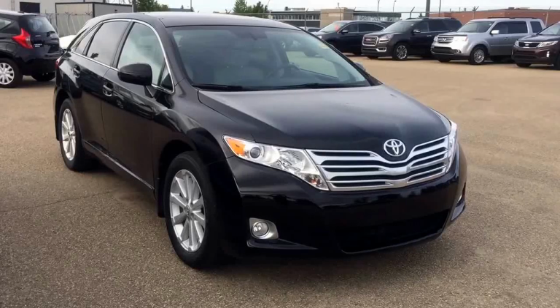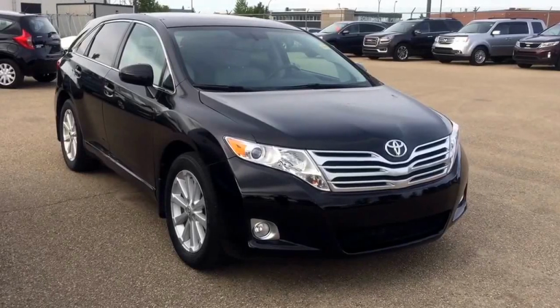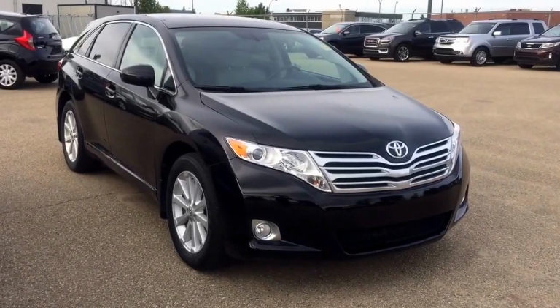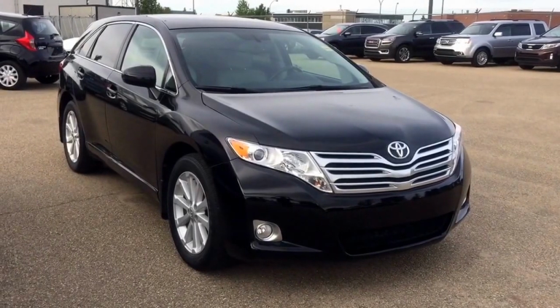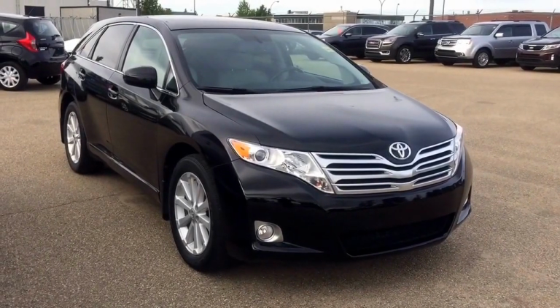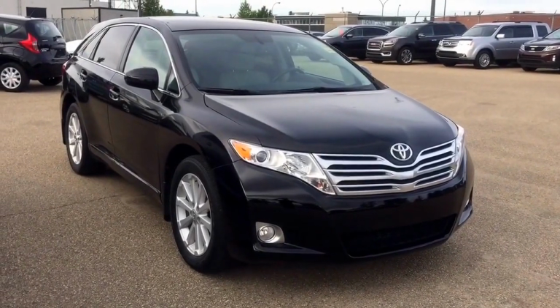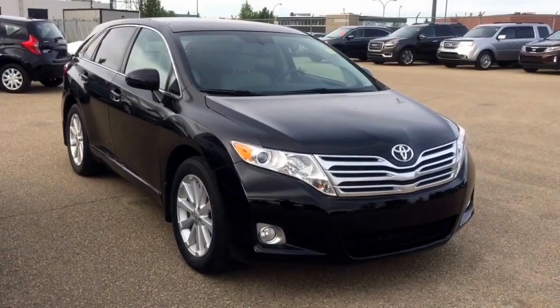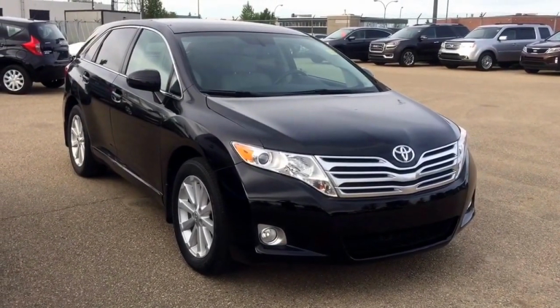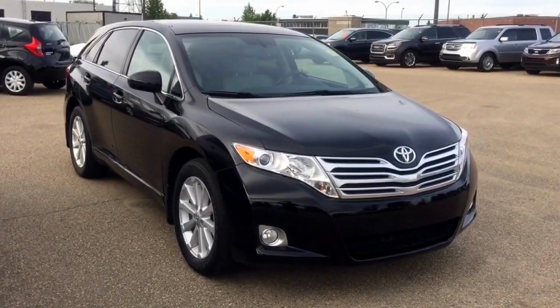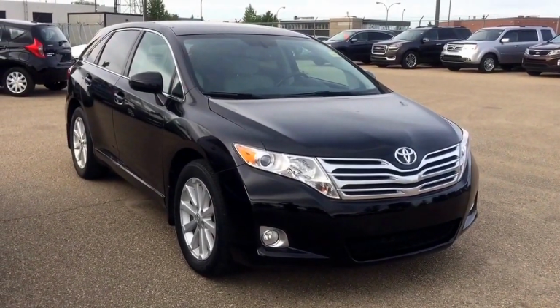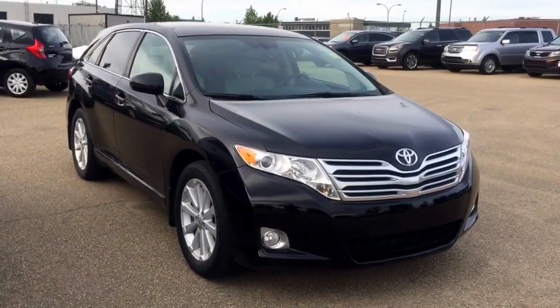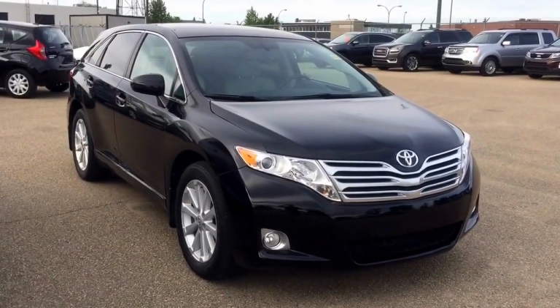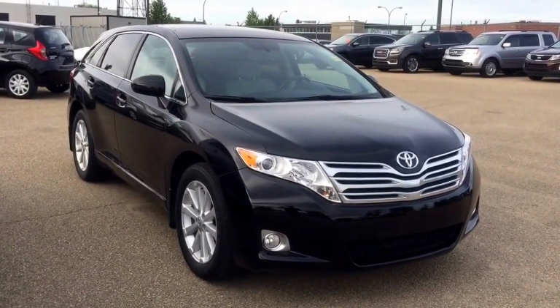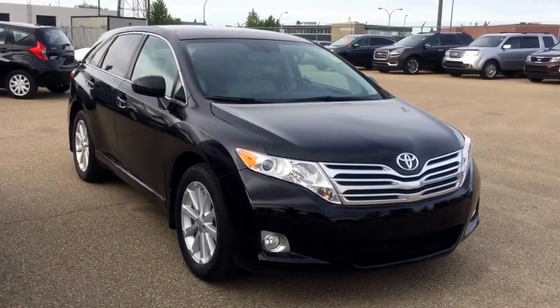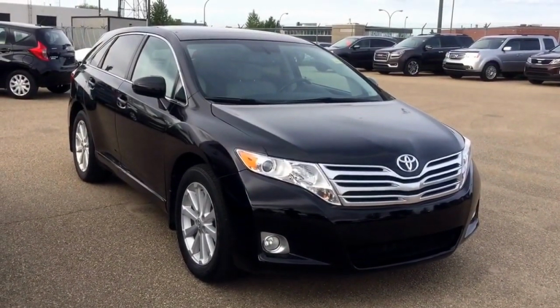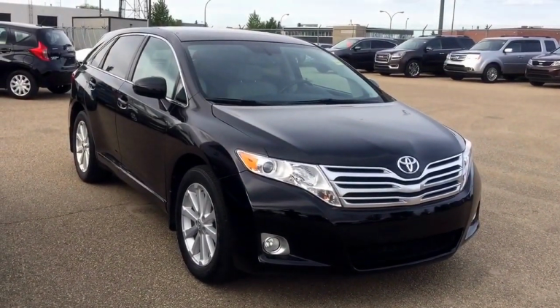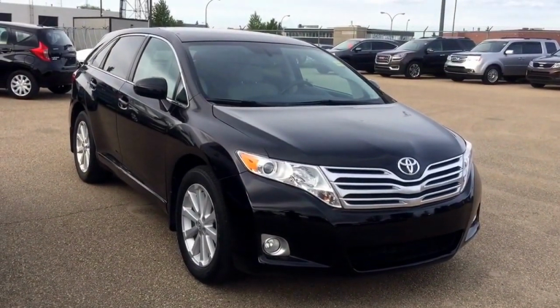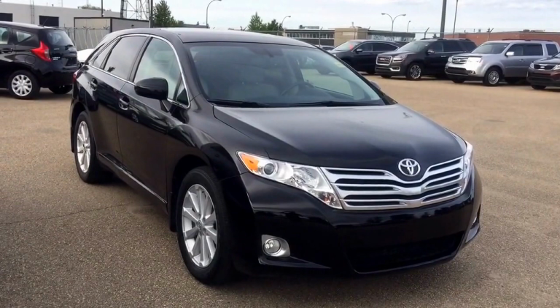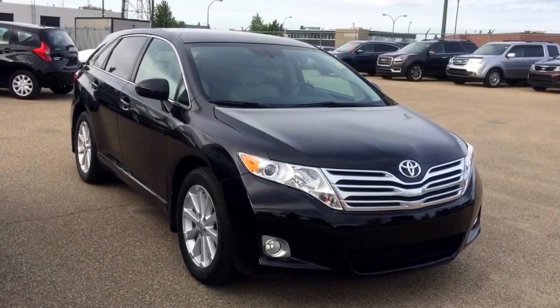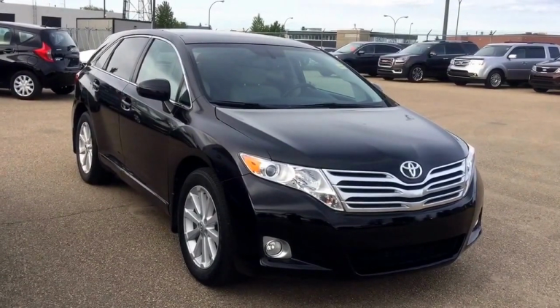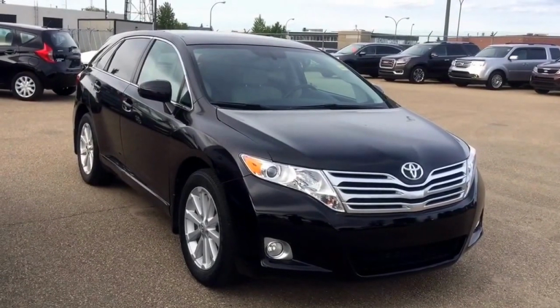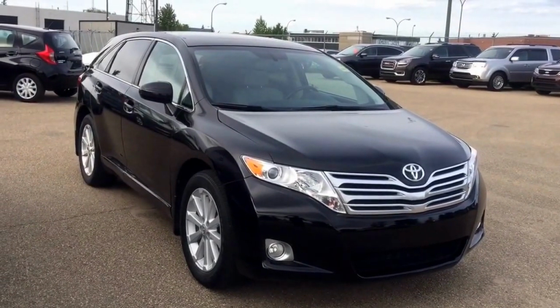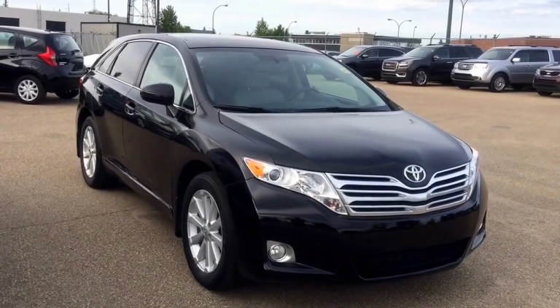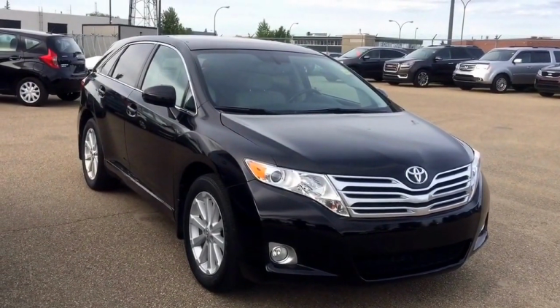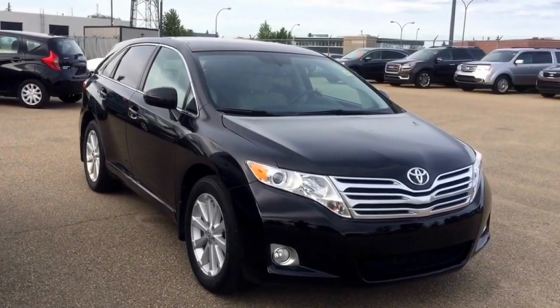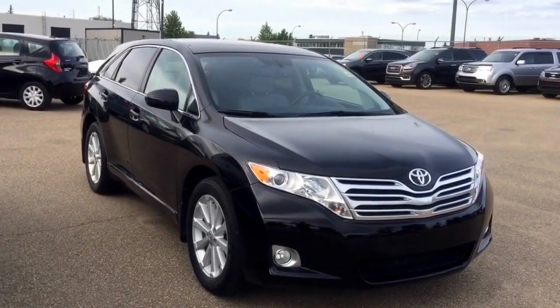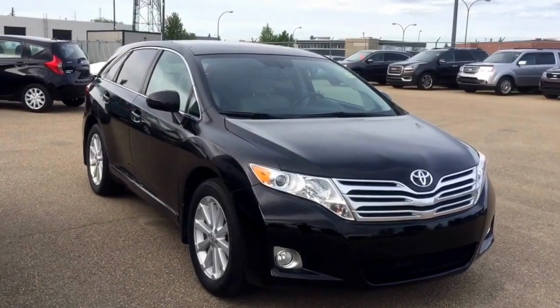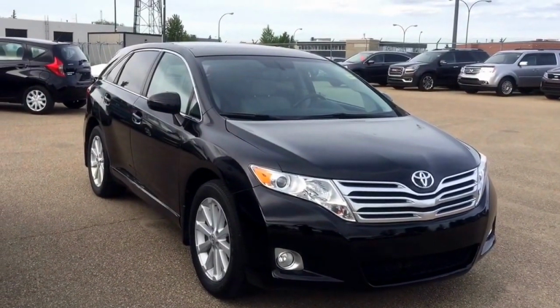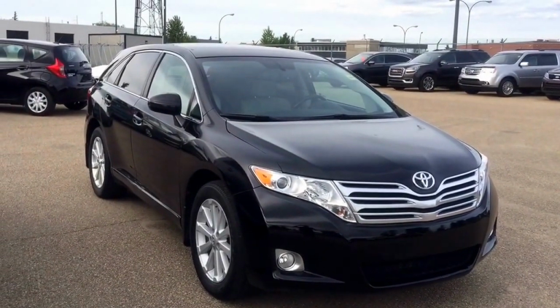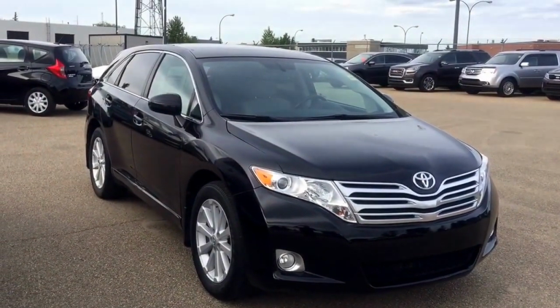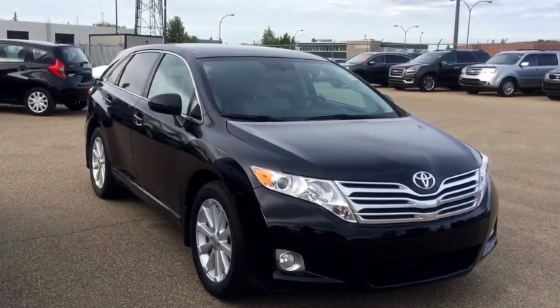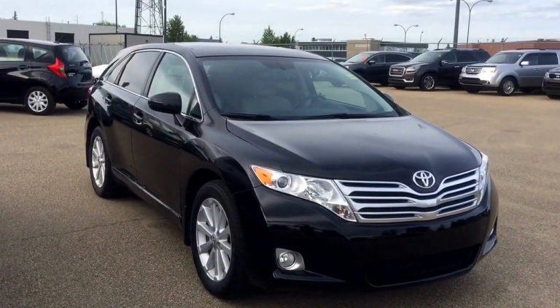Hi, this is Andy Lam from Mayfield Toyota Priyank Supercenter. Today I would like to present our 2010 Toyota Venza all-wheel drive, black in color.